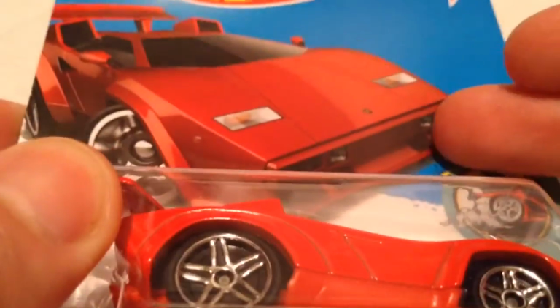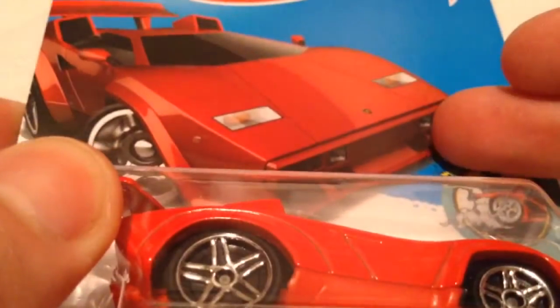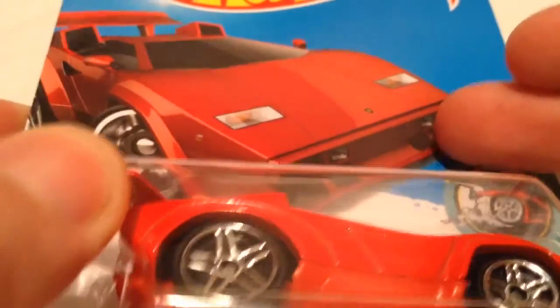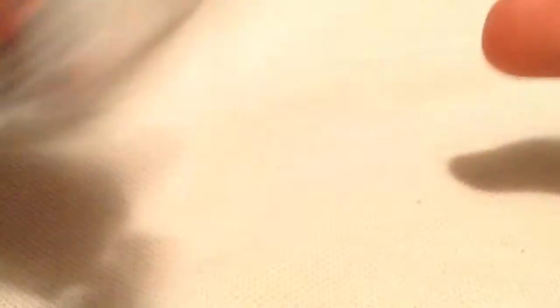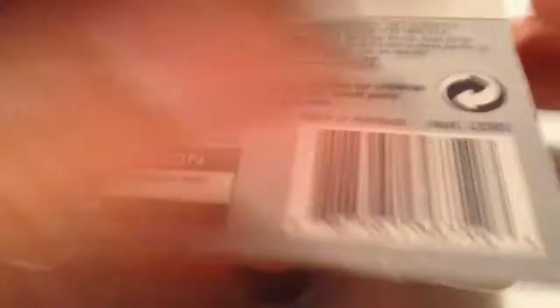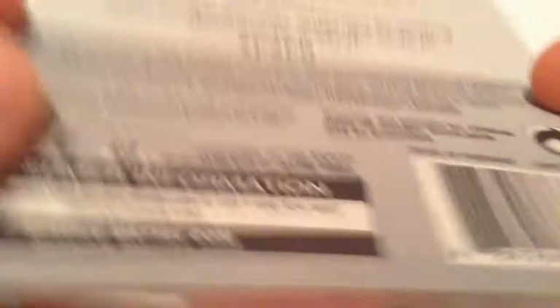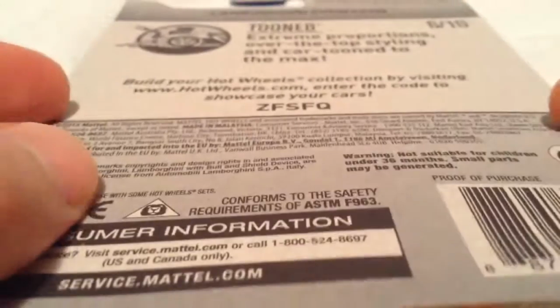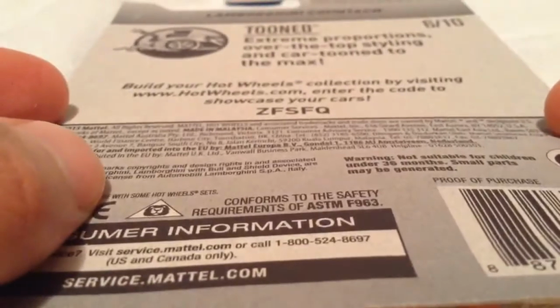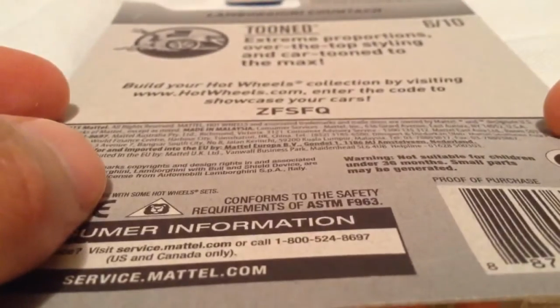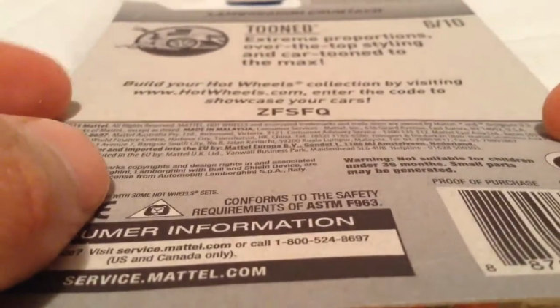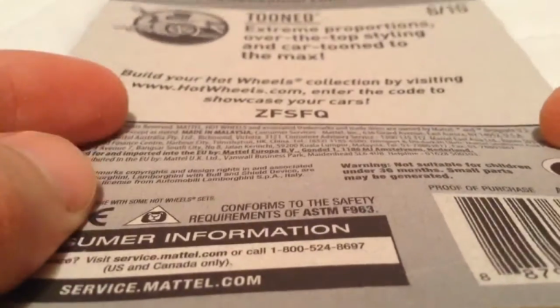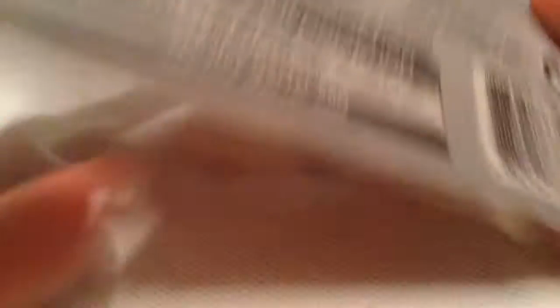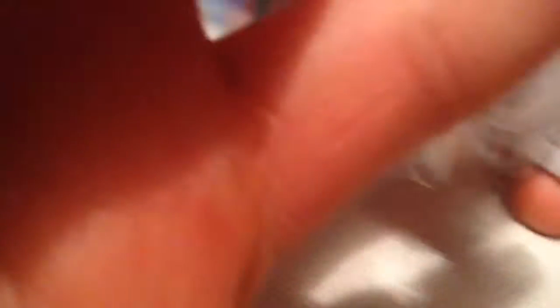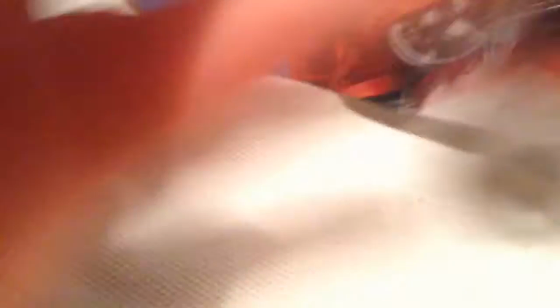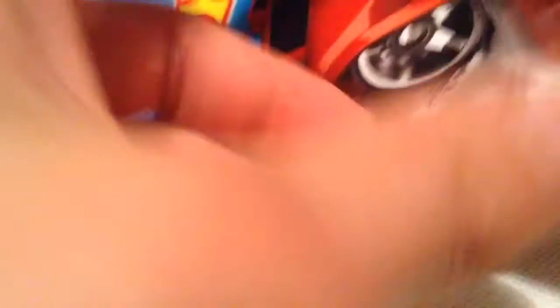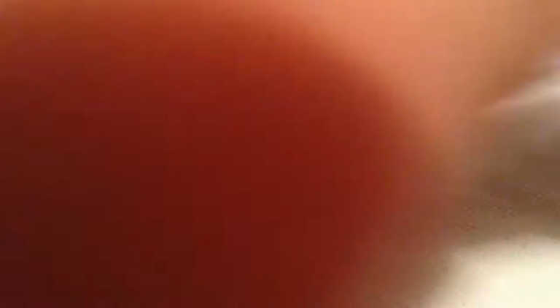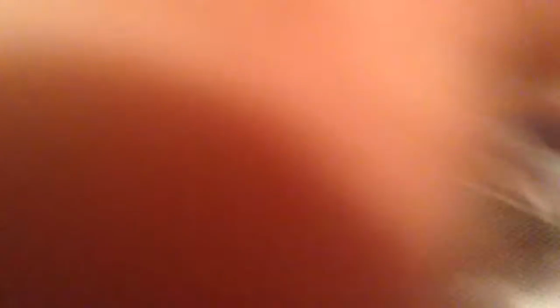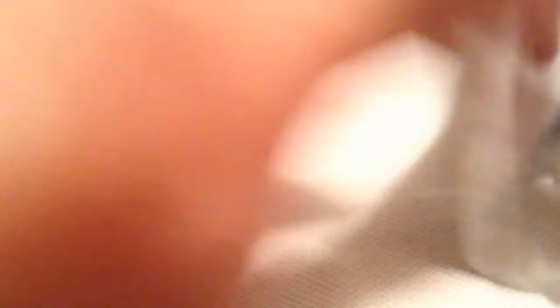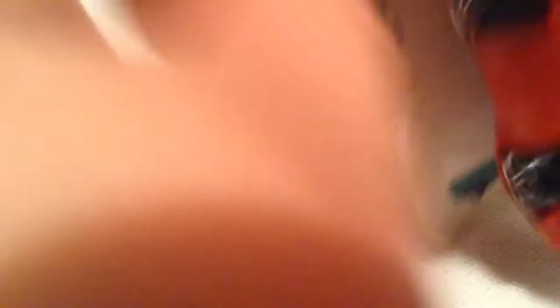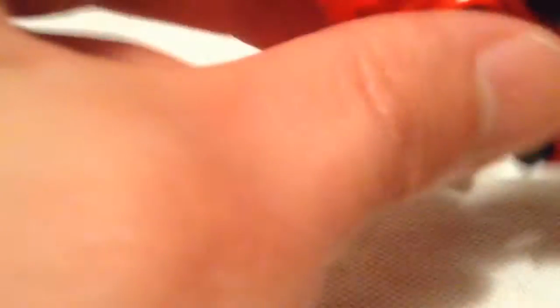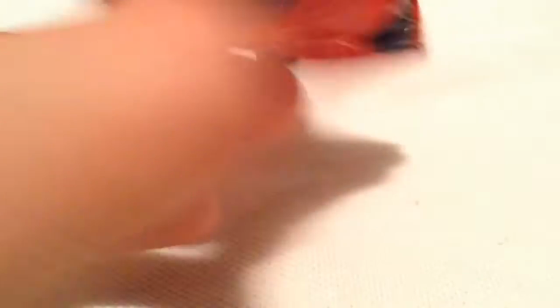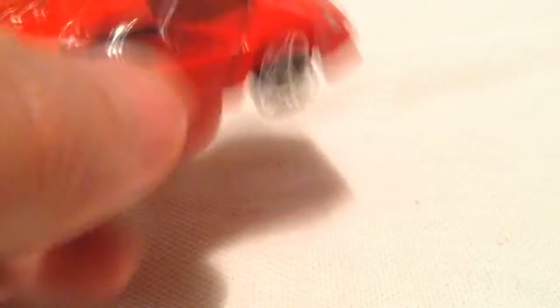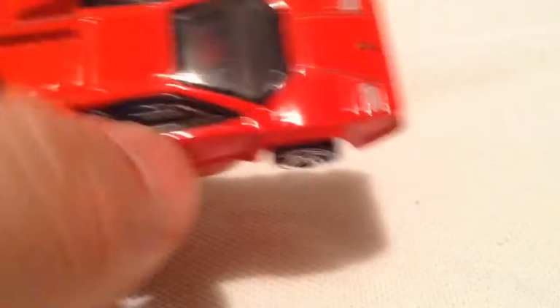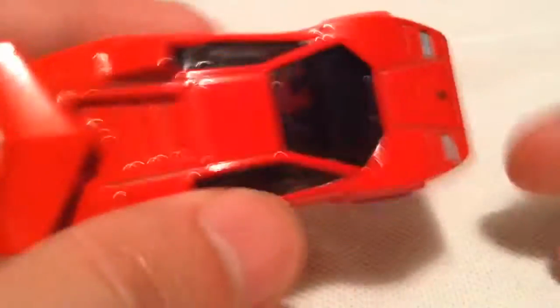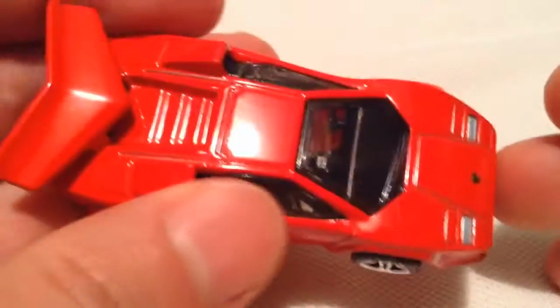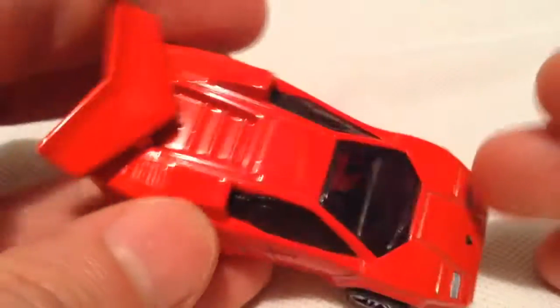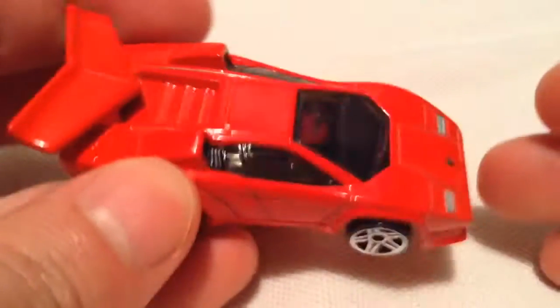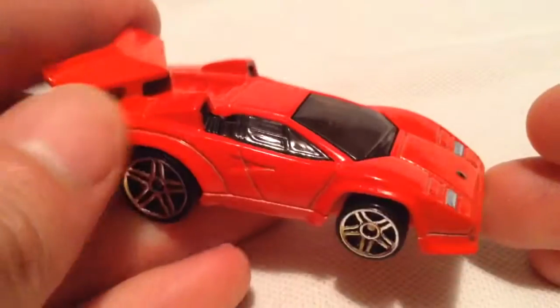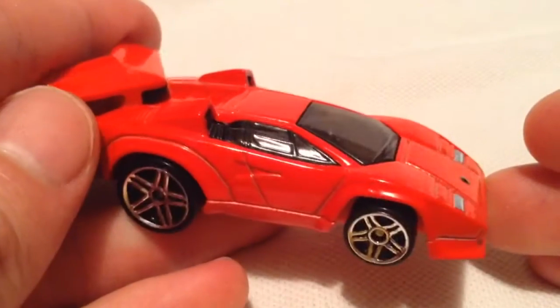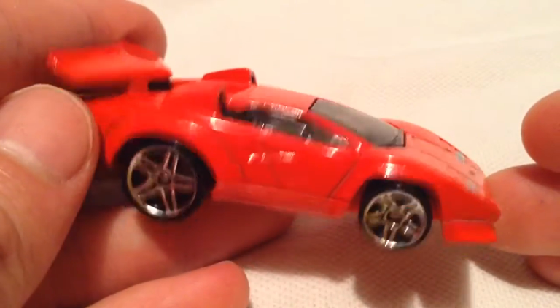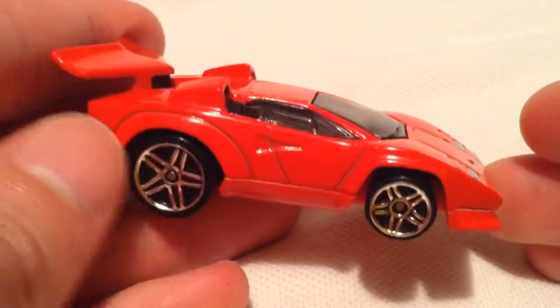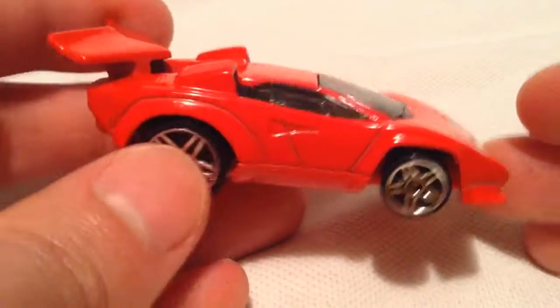there it is, there's the card art, there's the back of the card. So this is the secondary color — the previous one was in white, this one's in red. Both look pretty awesome.